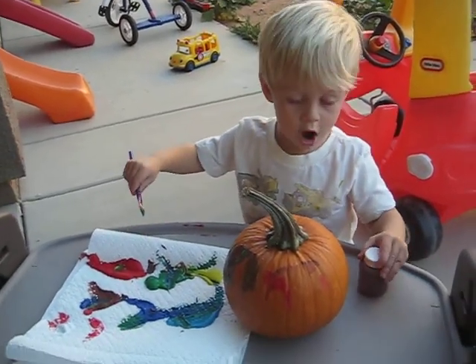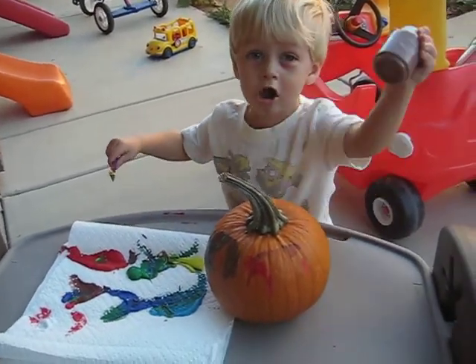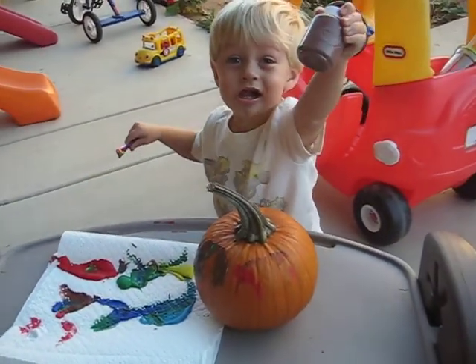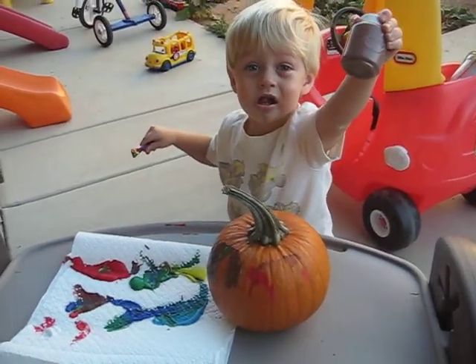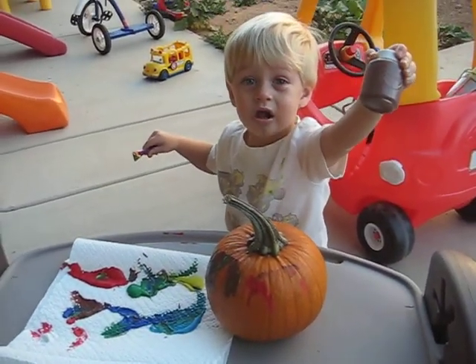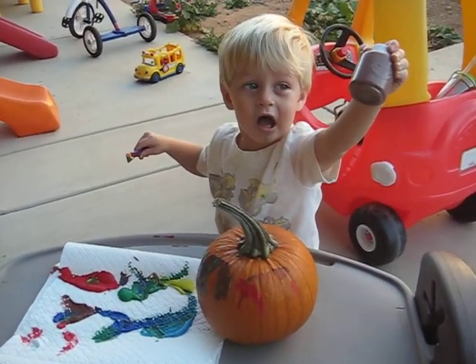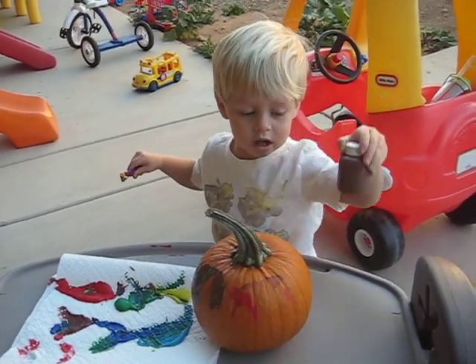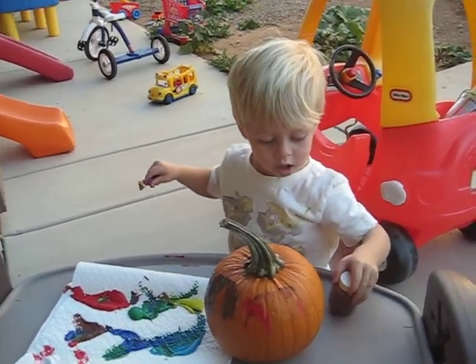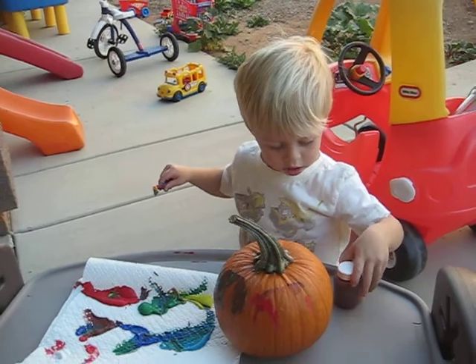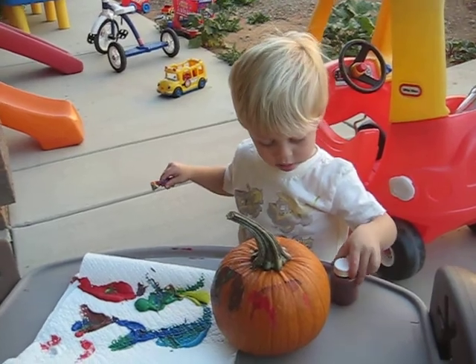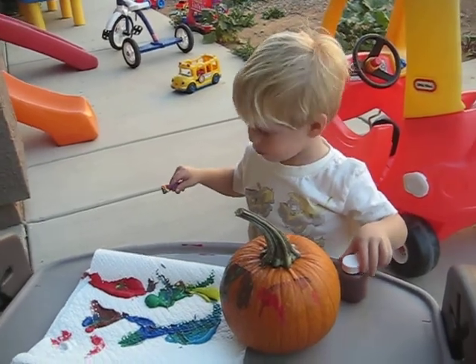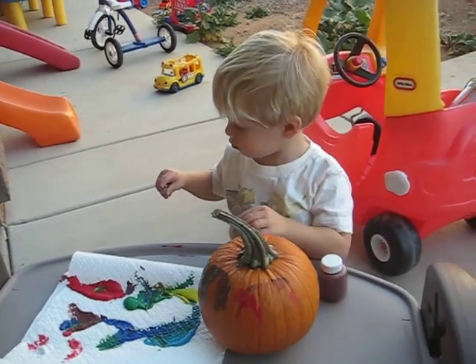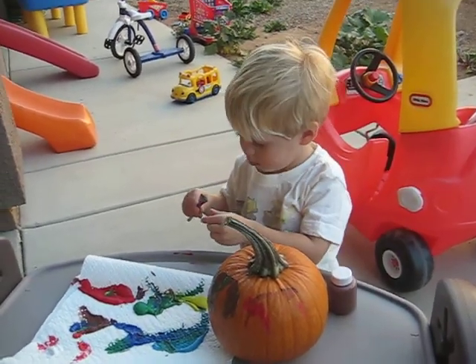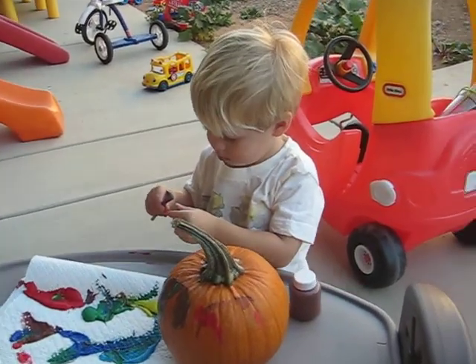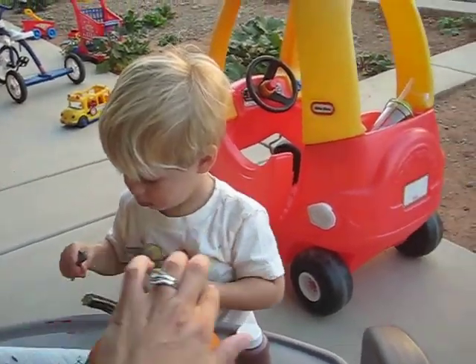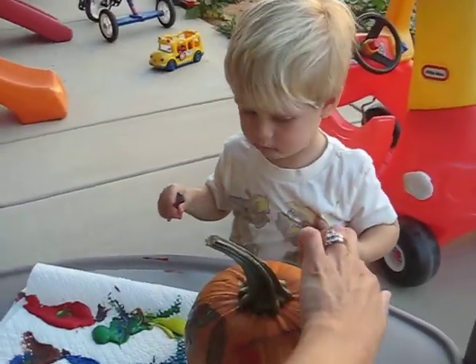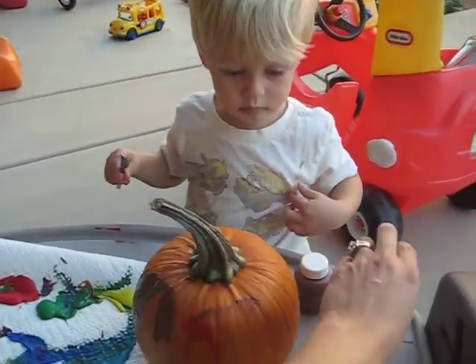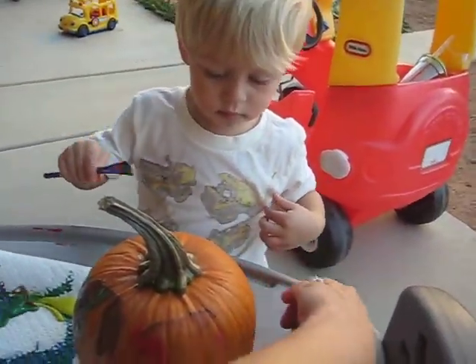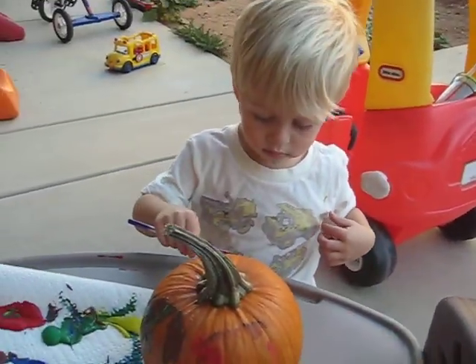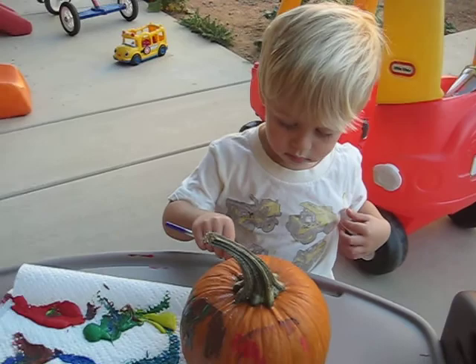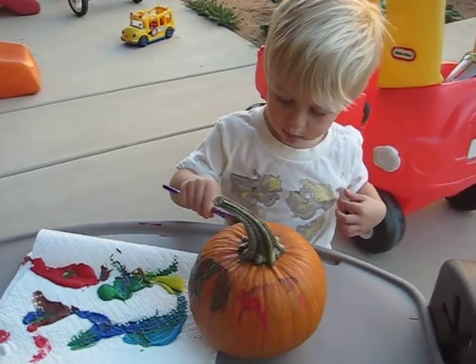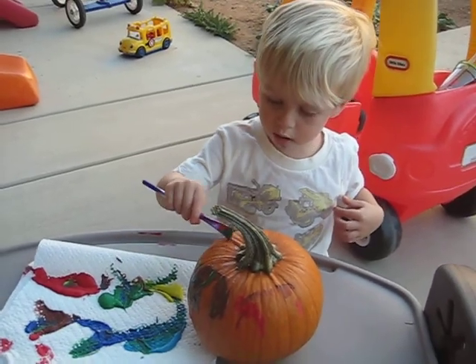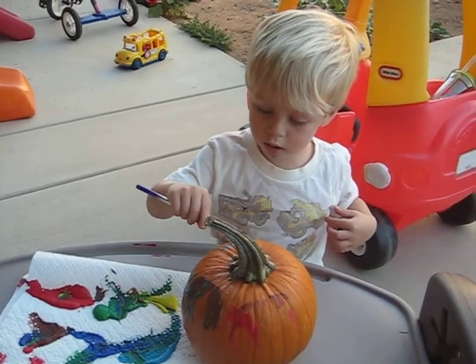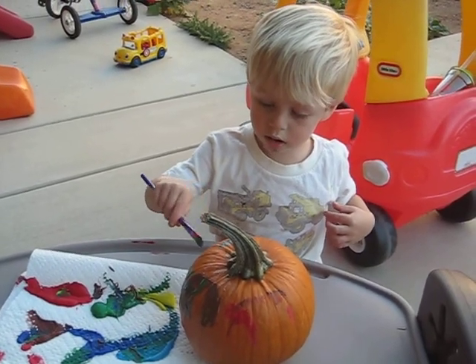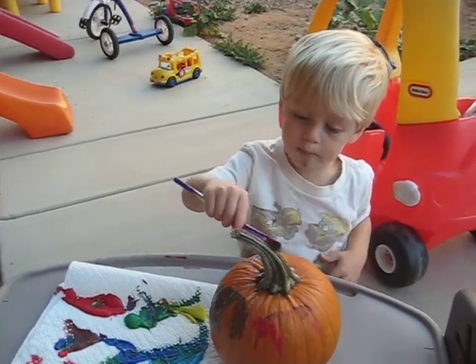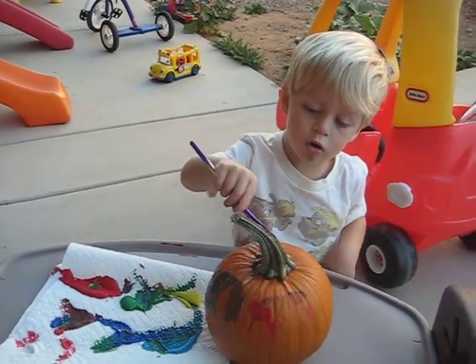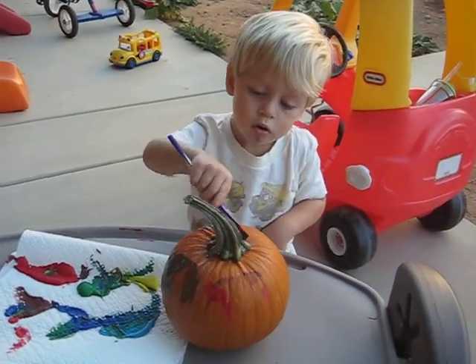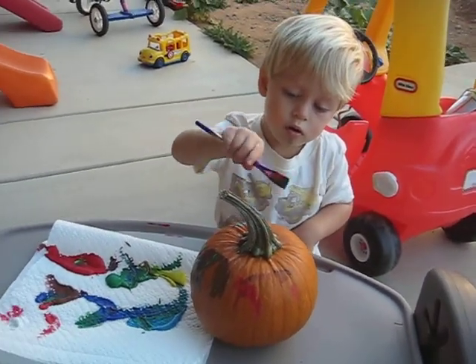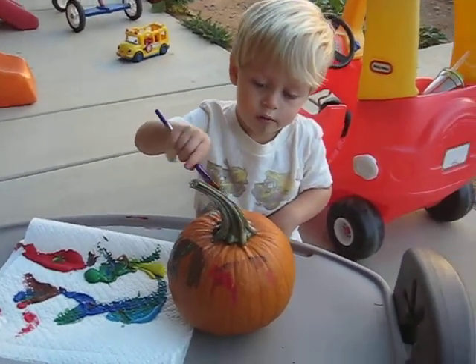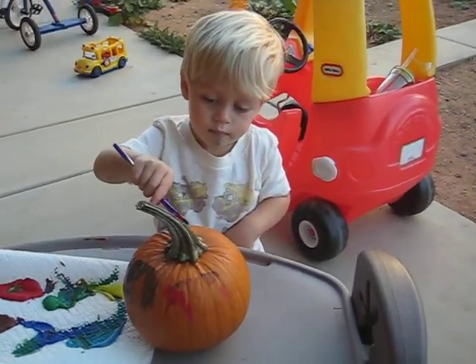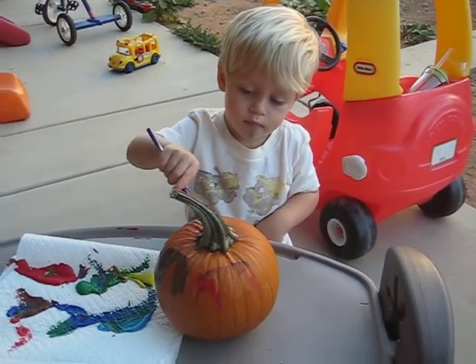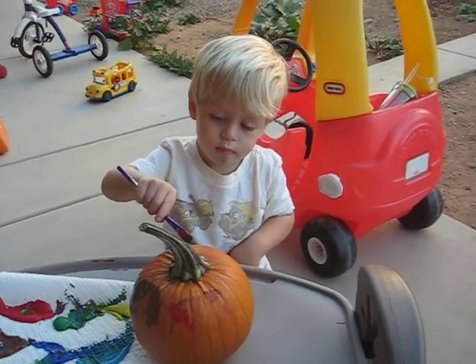Brown? Okay. More brown. Put it on the pumpkin. More. More. What a good job.